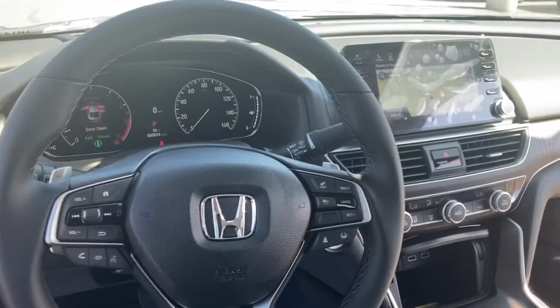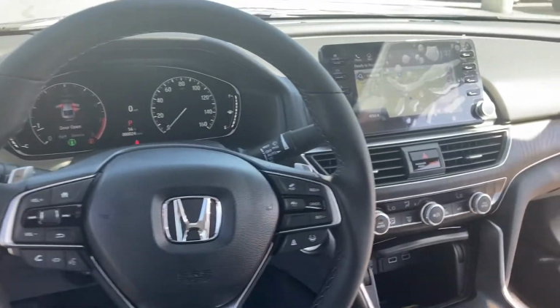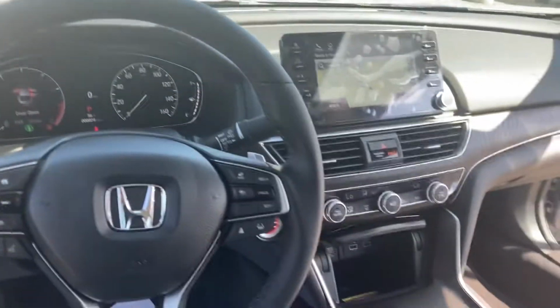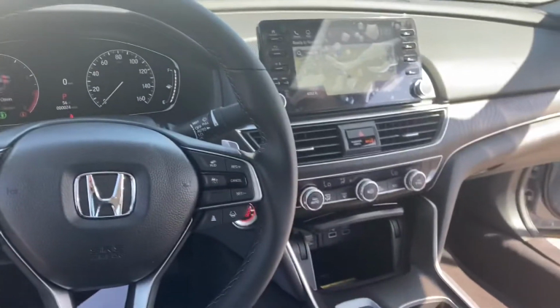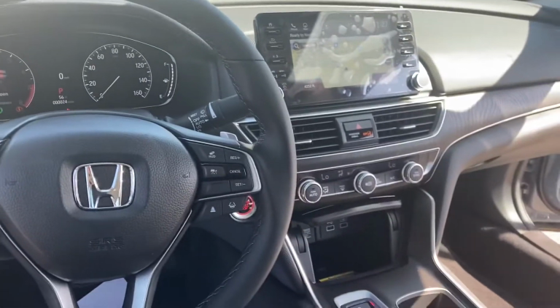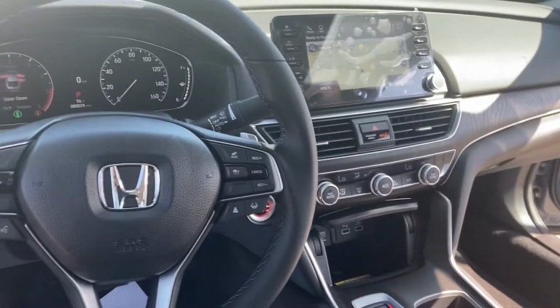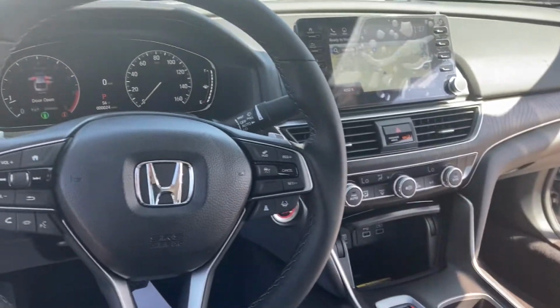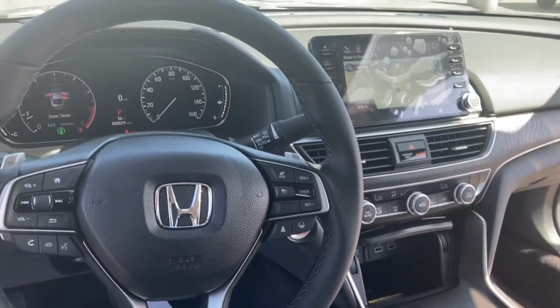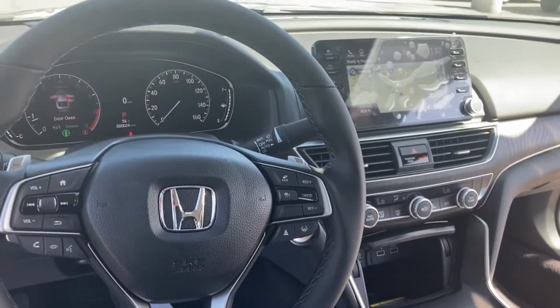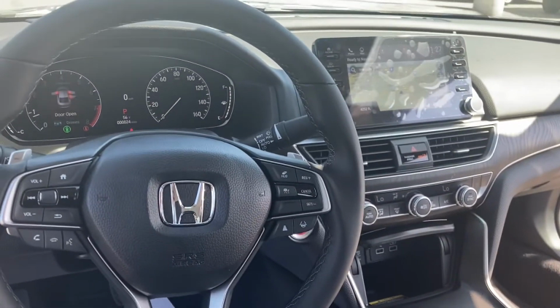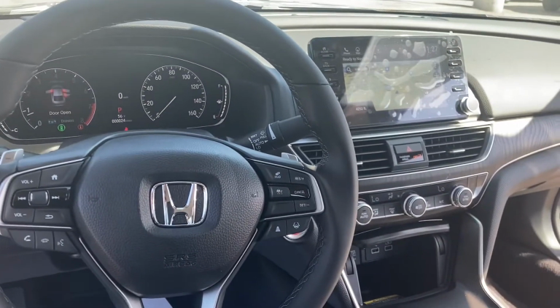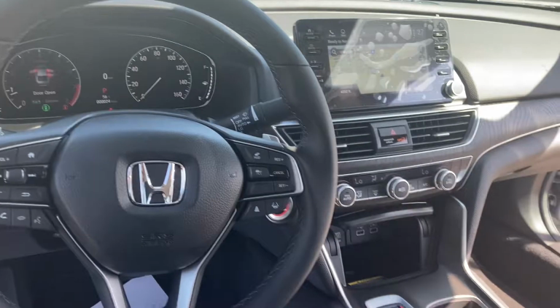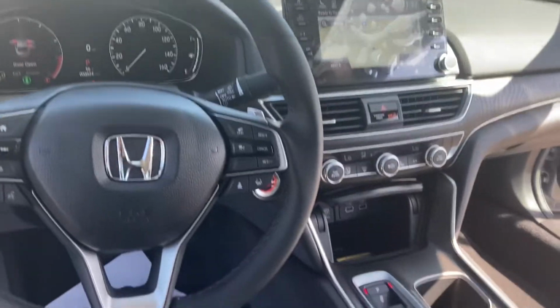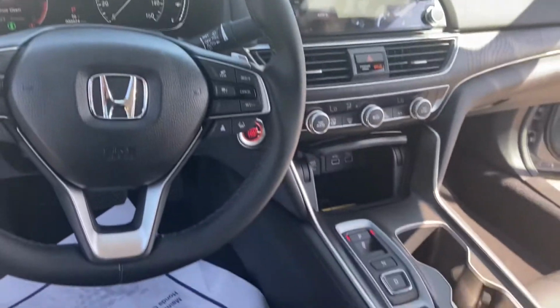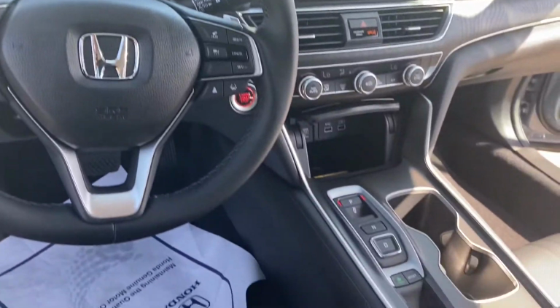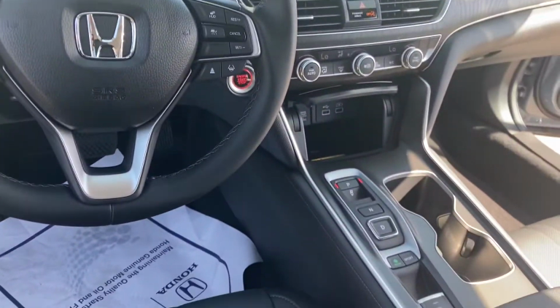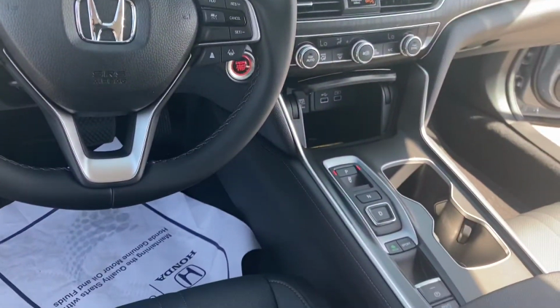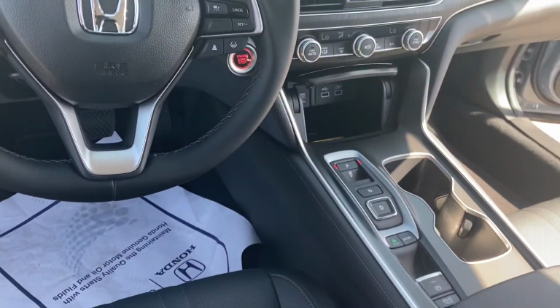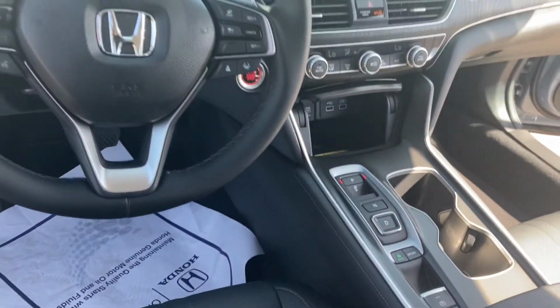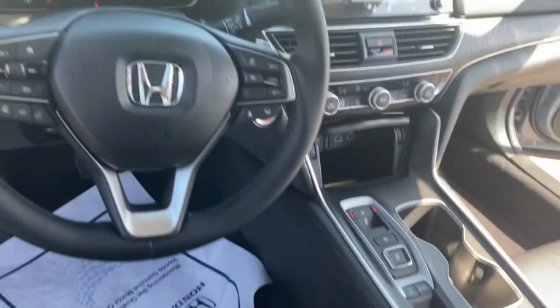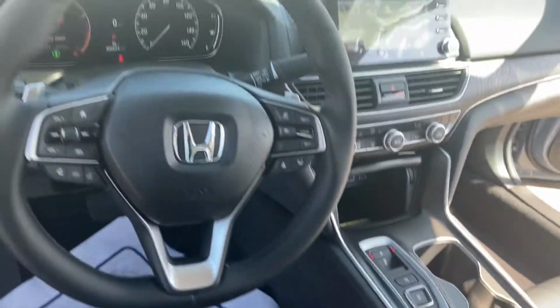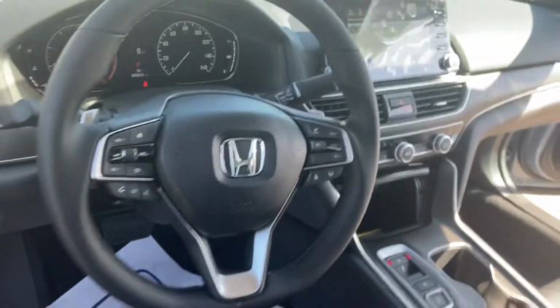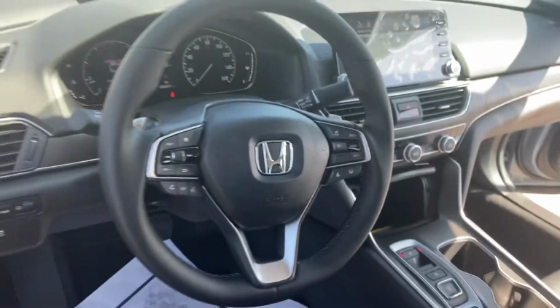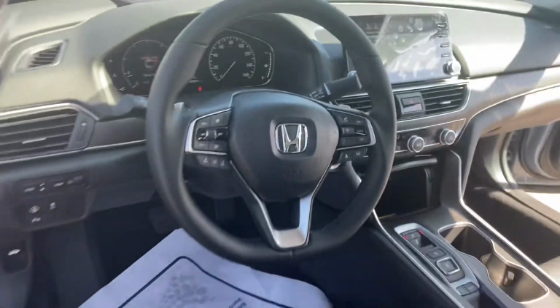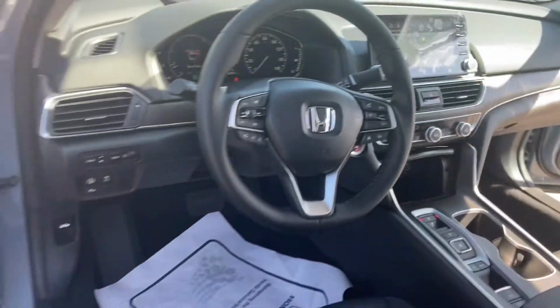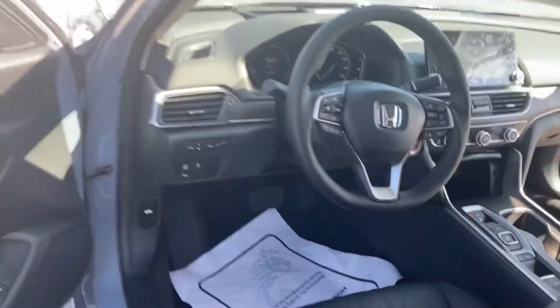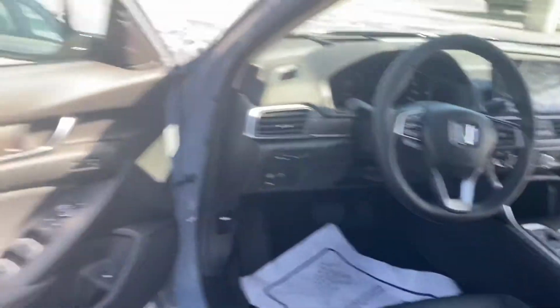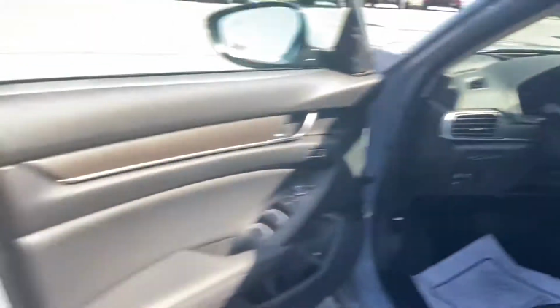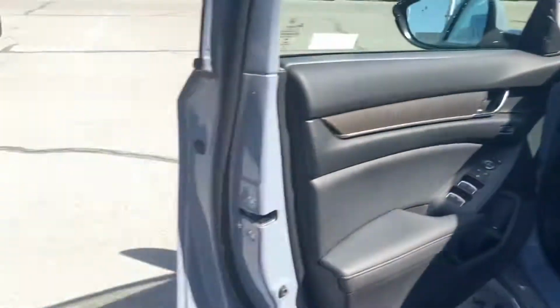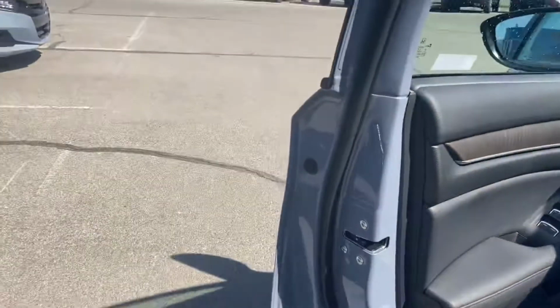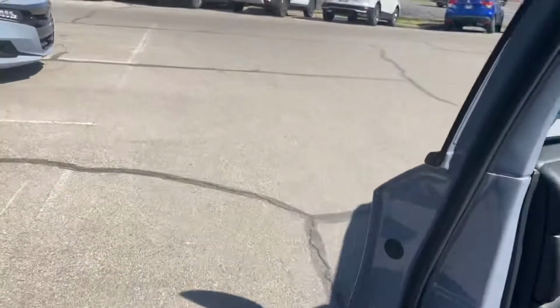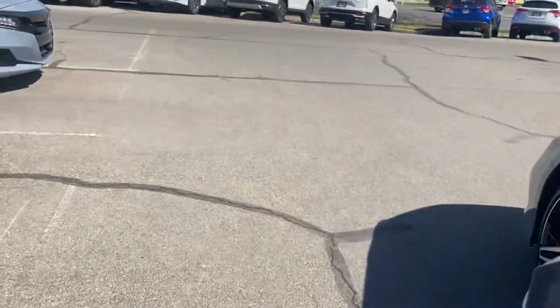Built-in navigation, Apple CarPlay and Android Auto. And of course the 2.0 engine.